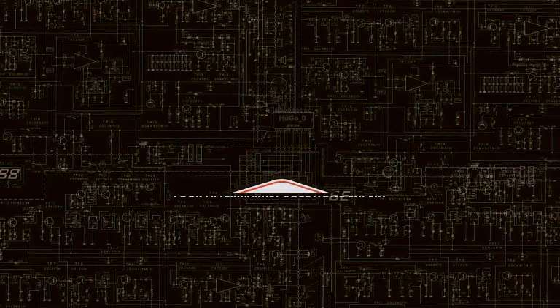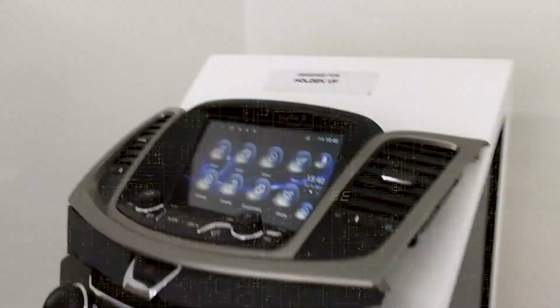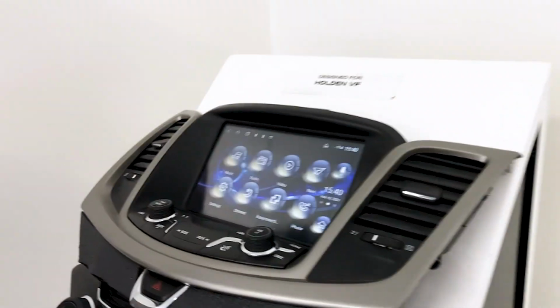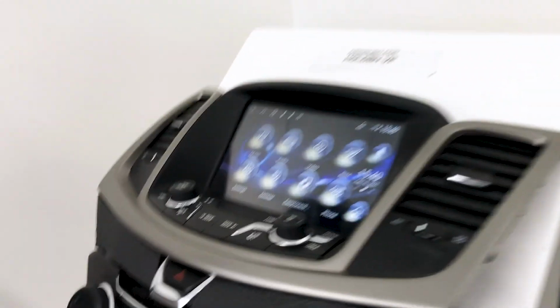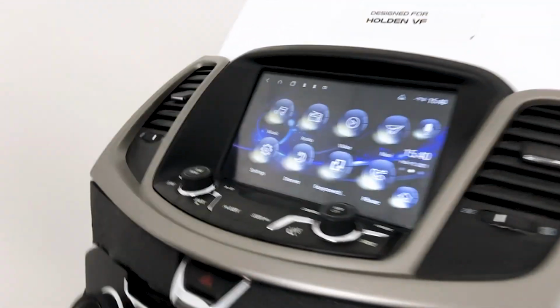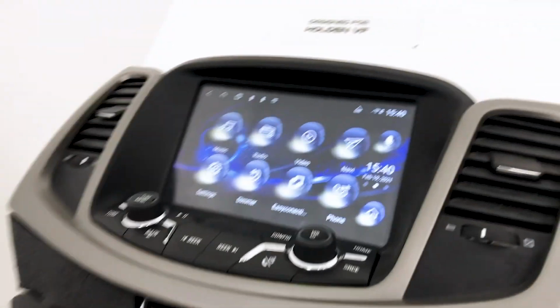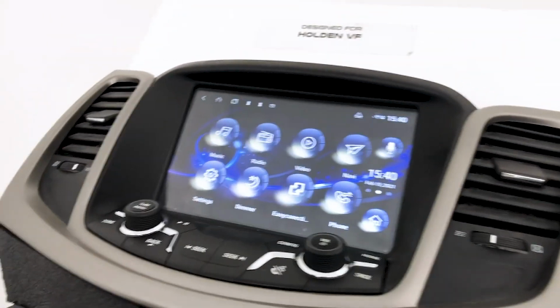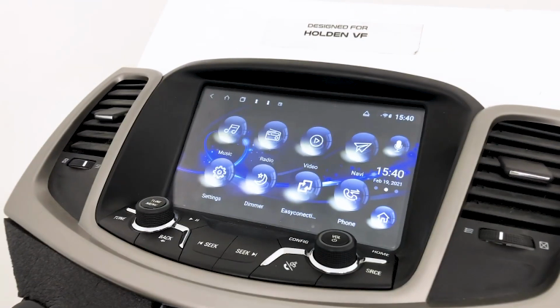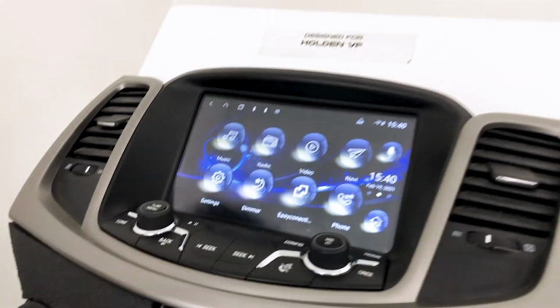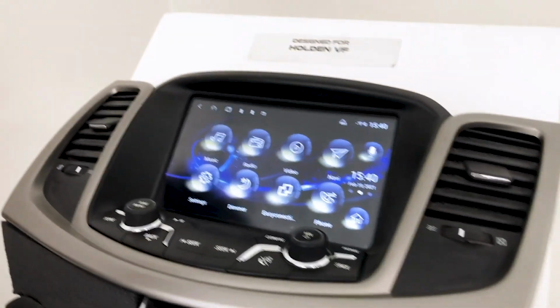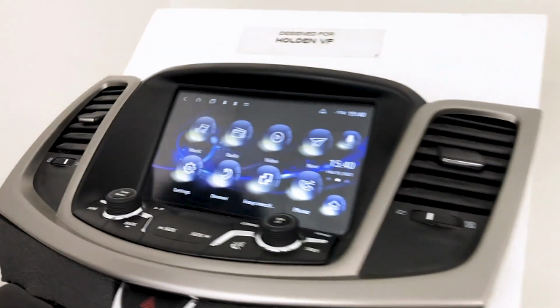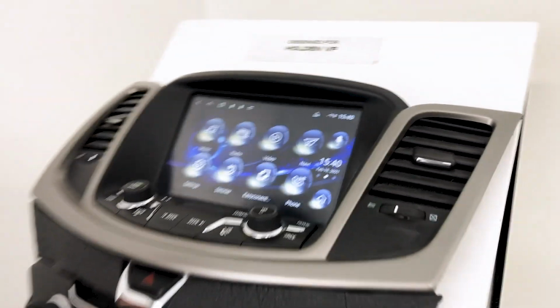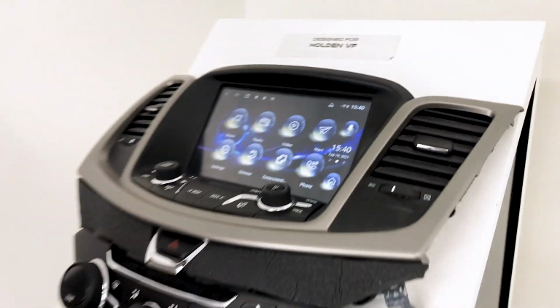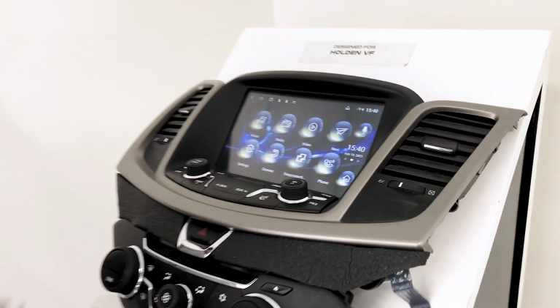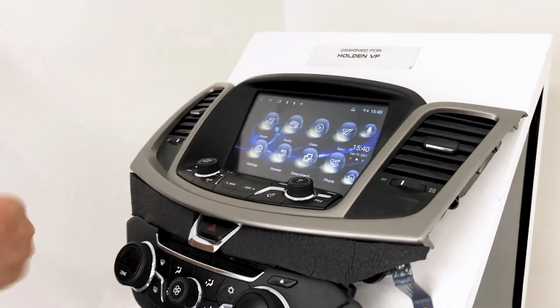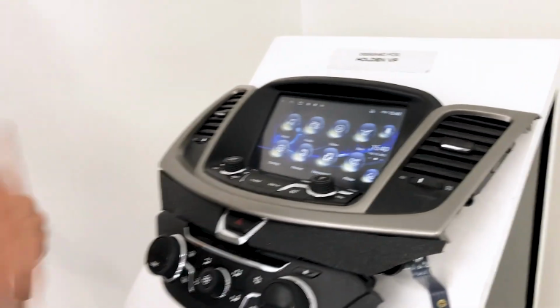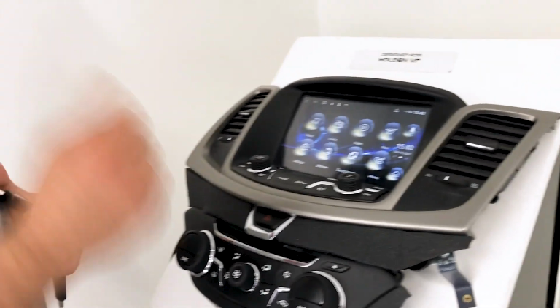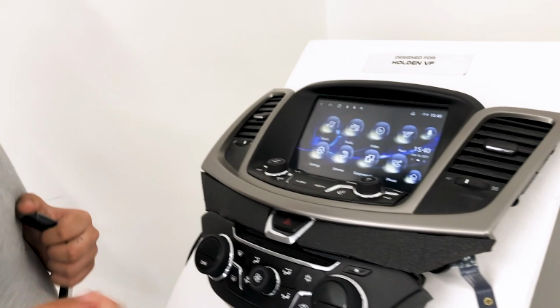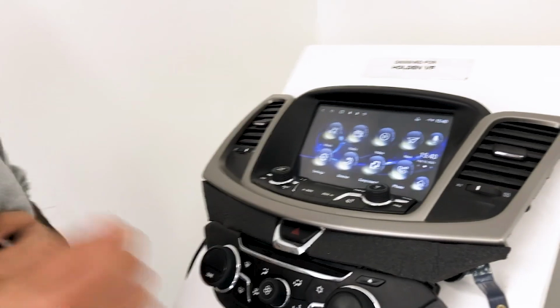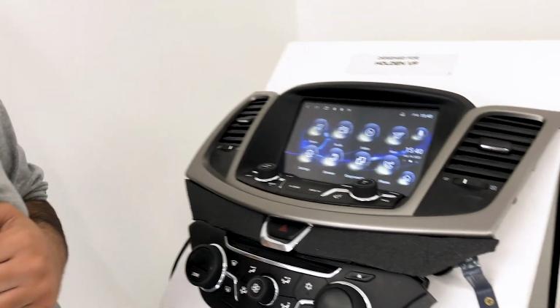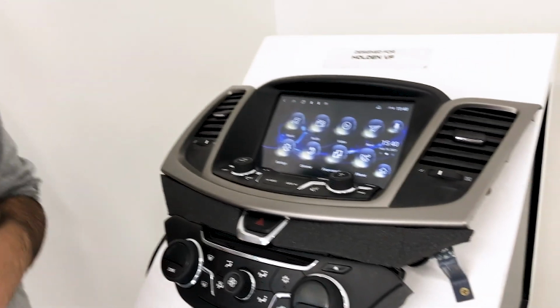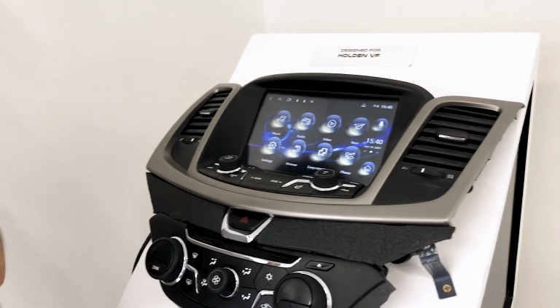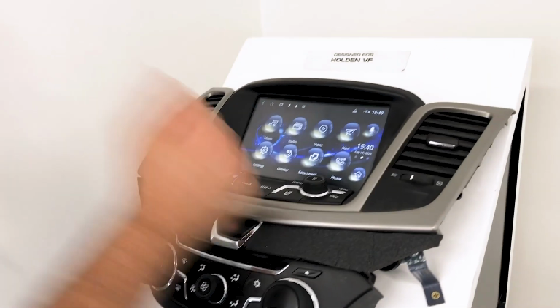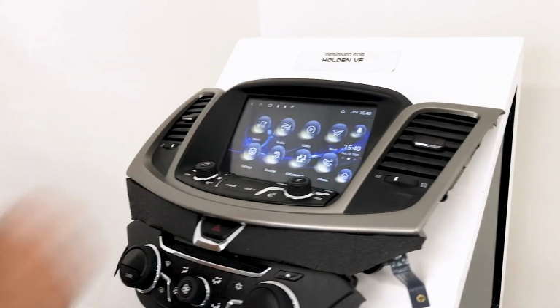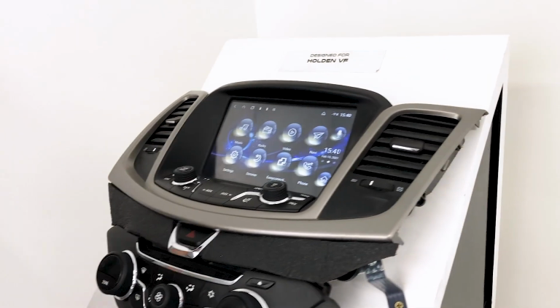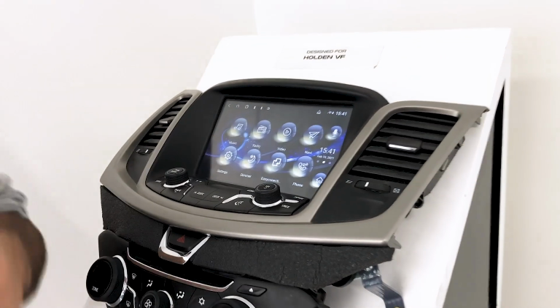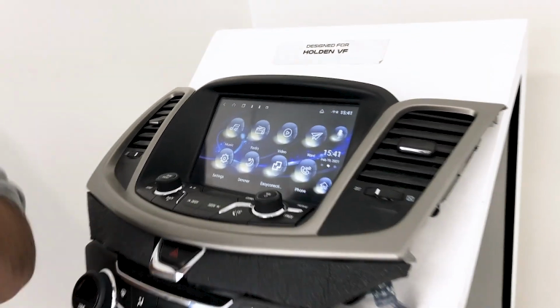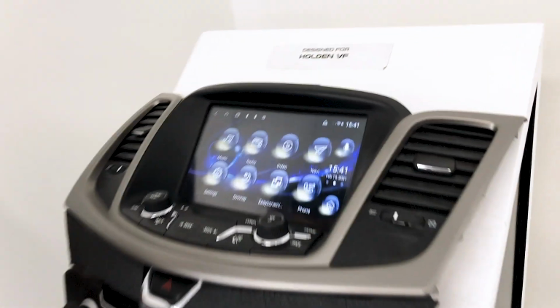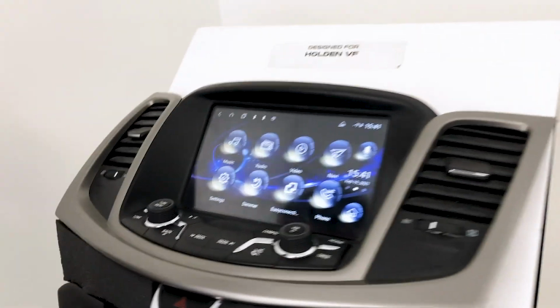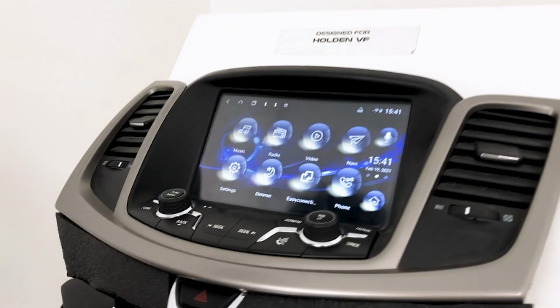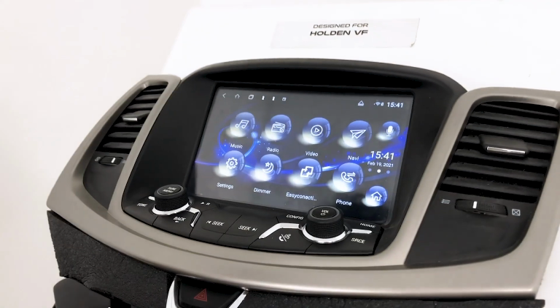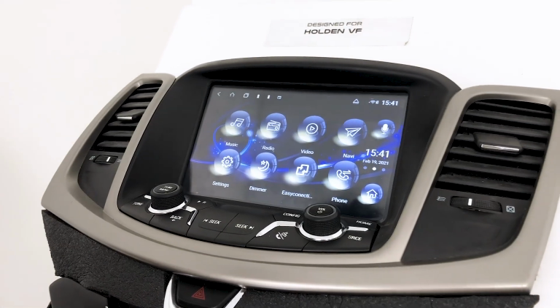Hello, this is Jacob from Kehan Audio. Today I'm going to be teaching you guys how to do the VF heated seats system update and the CAN bus update as well.